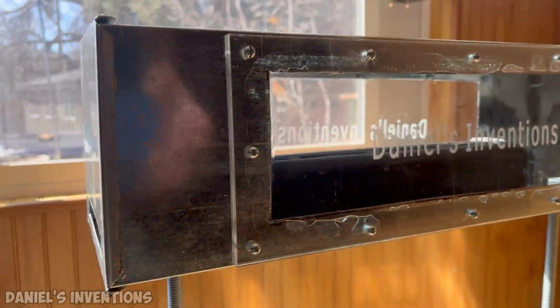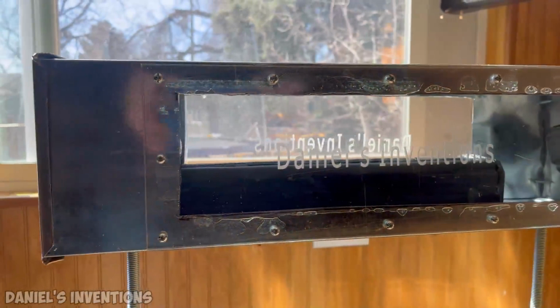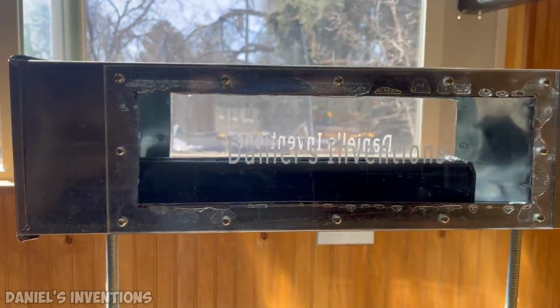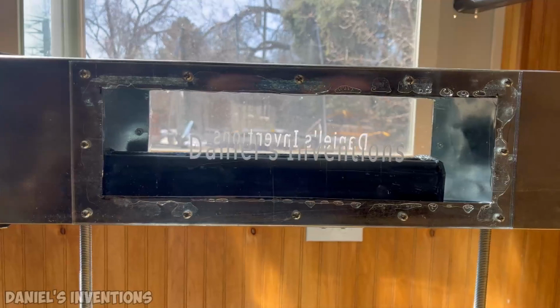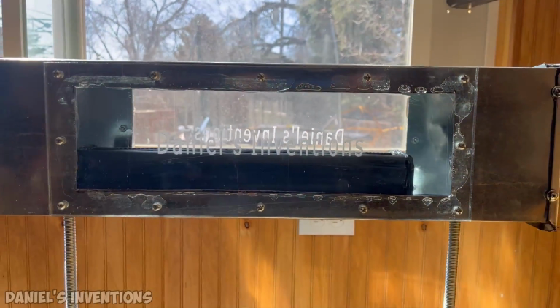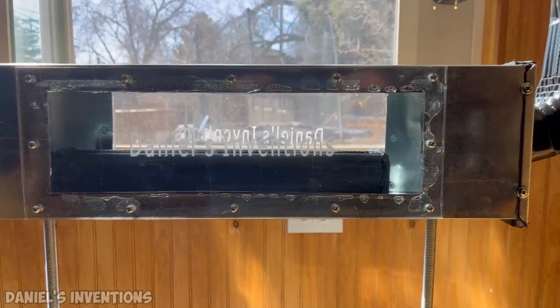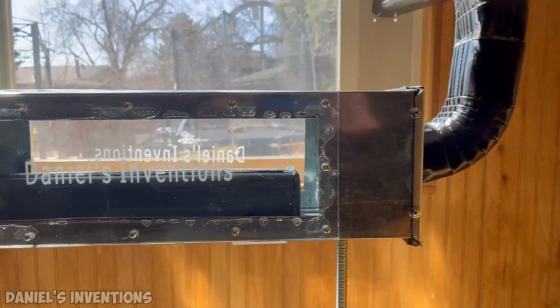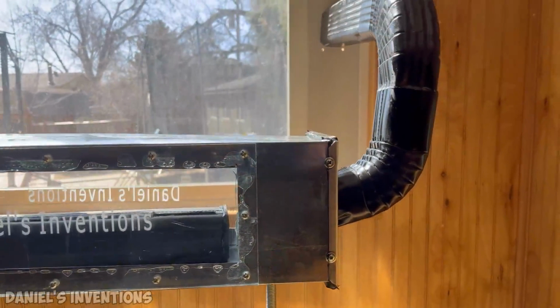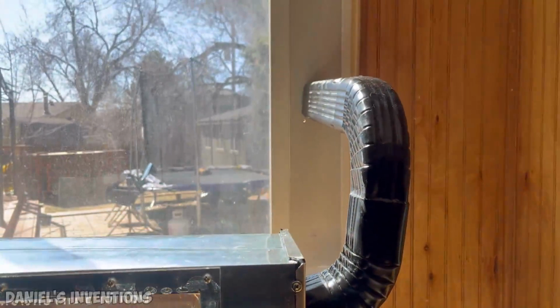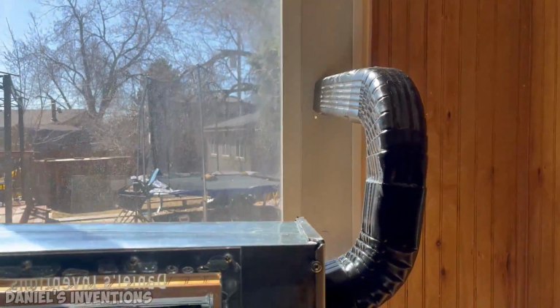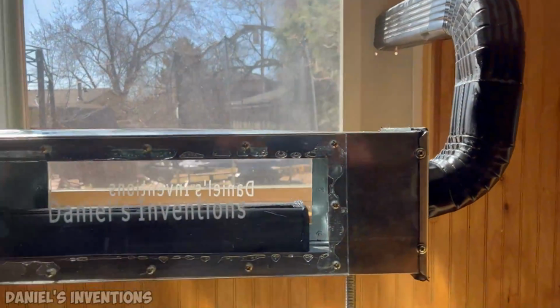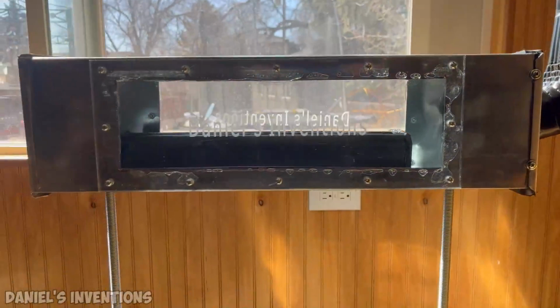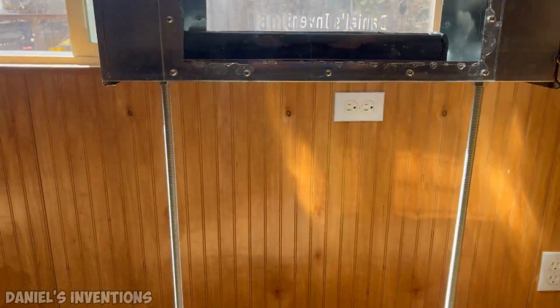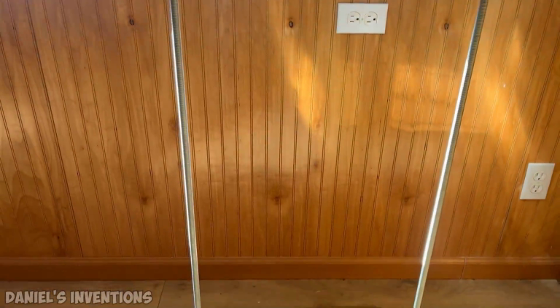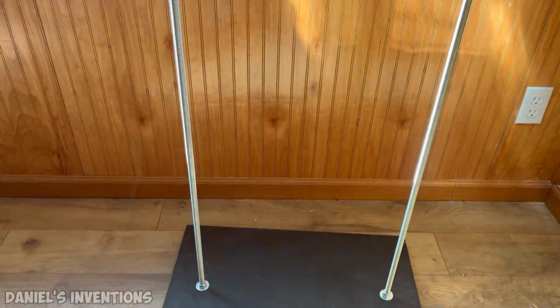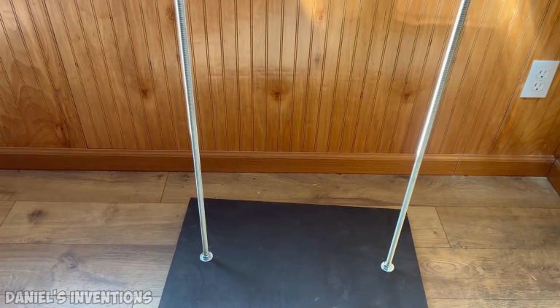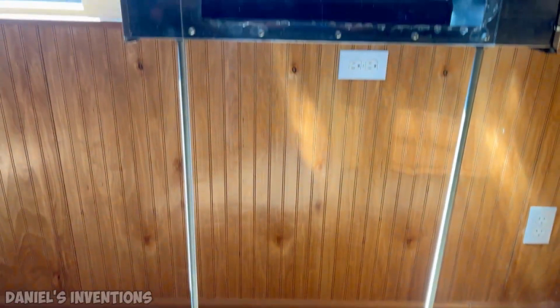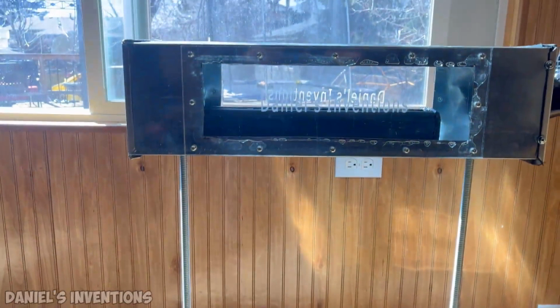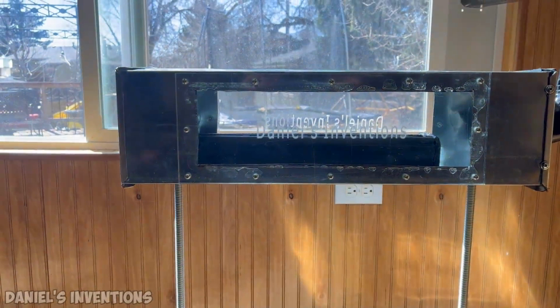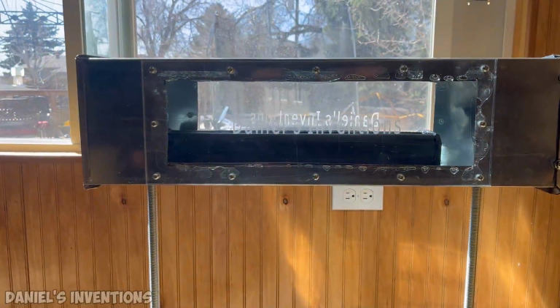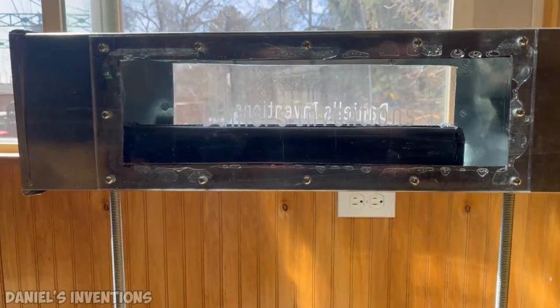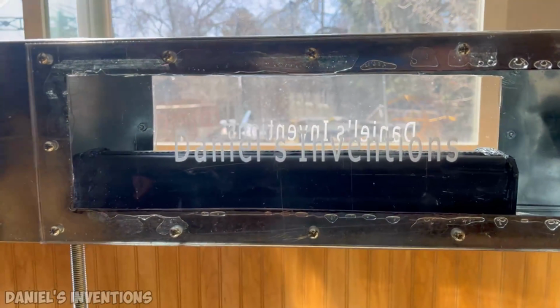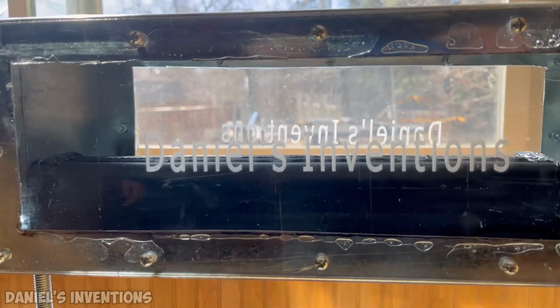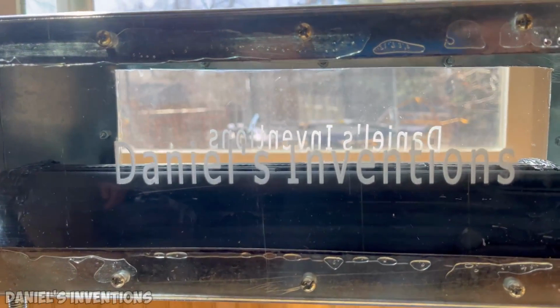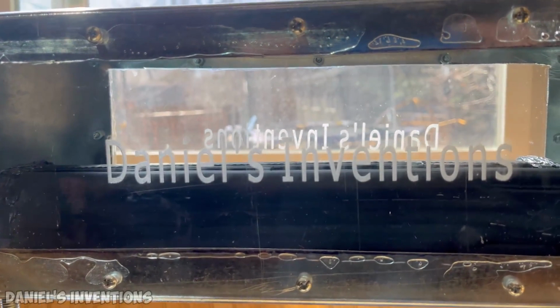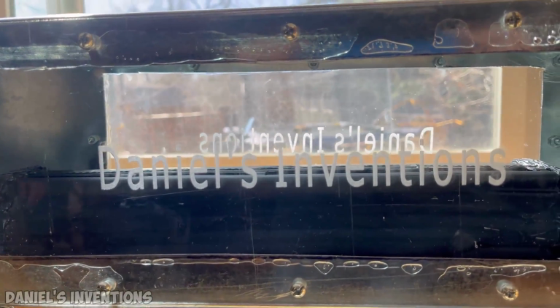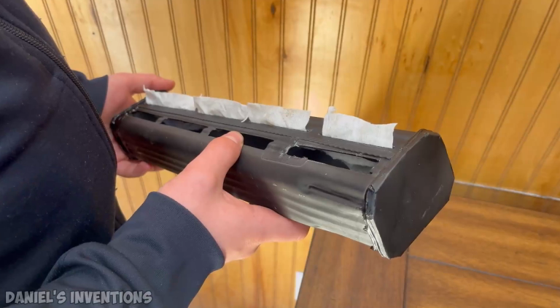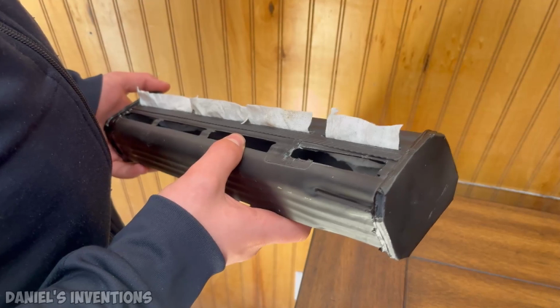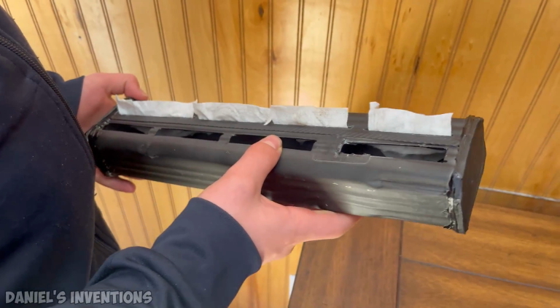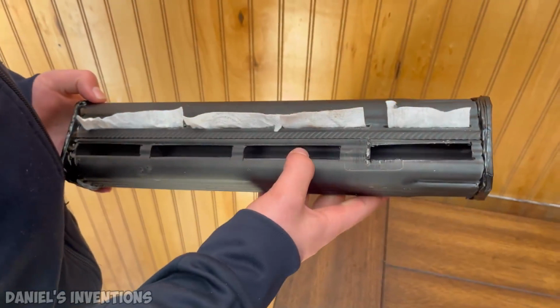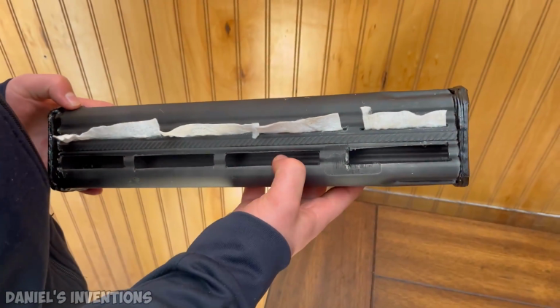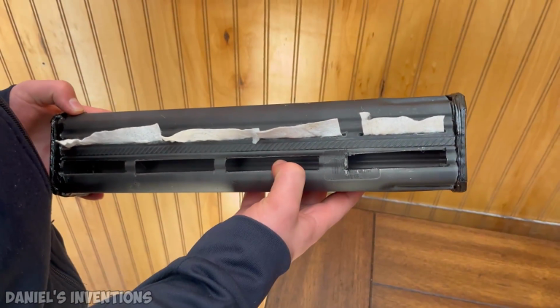This heater is designed to have a very long flame so that it can generate more heat. I am using dry cotton wipes as wicks for the heater.